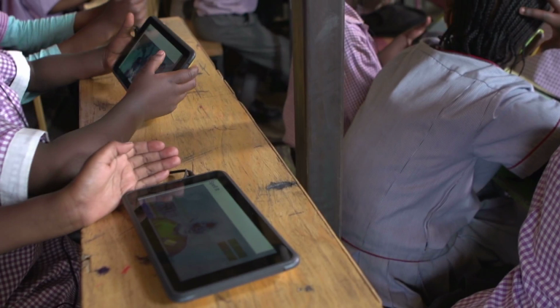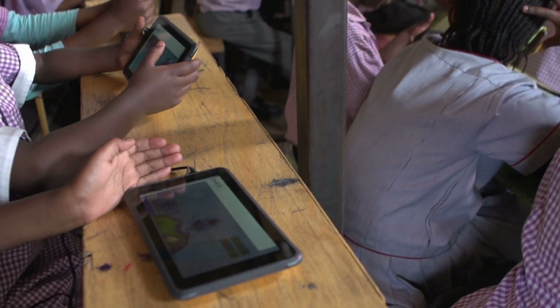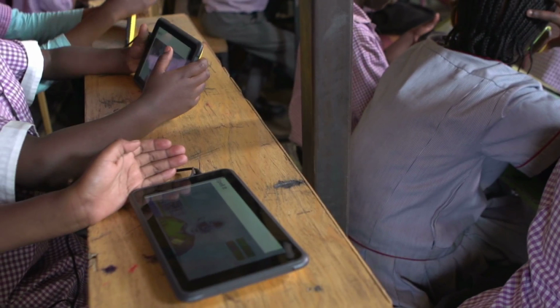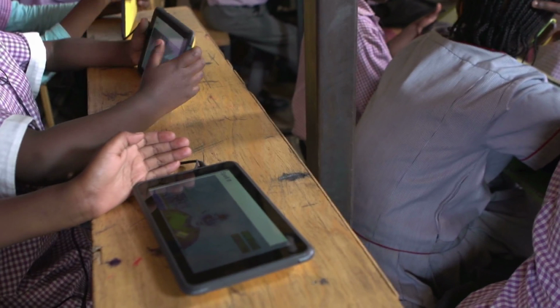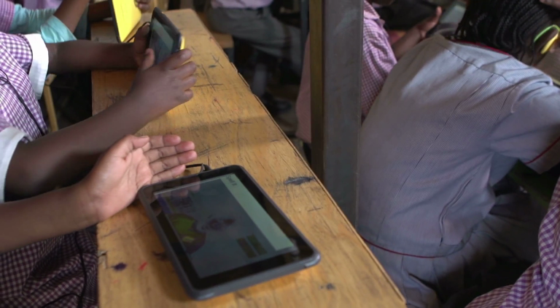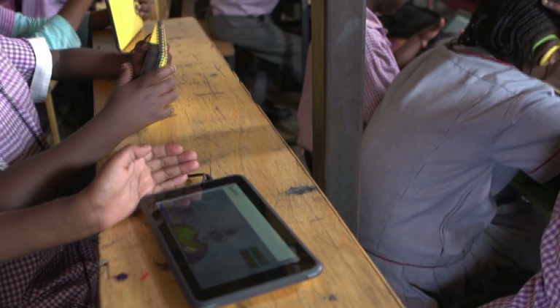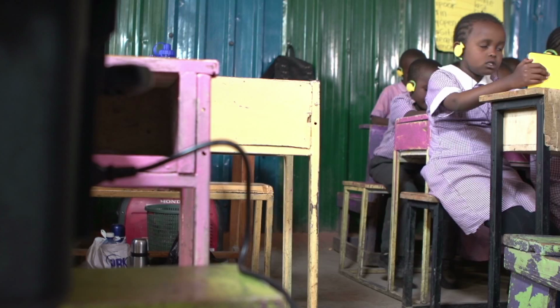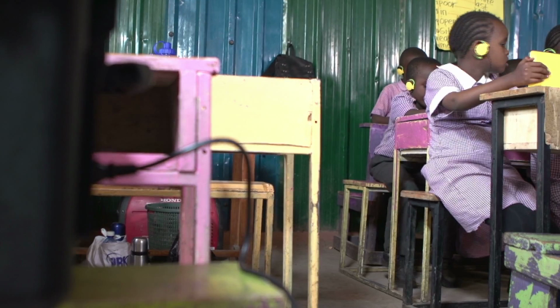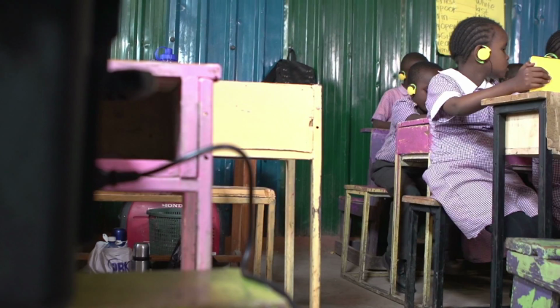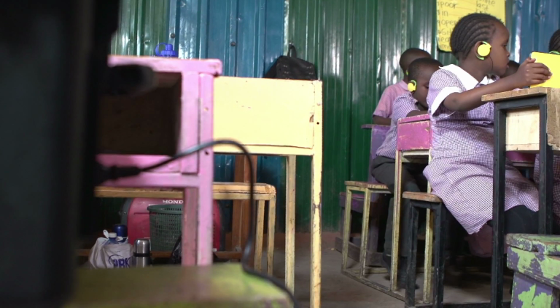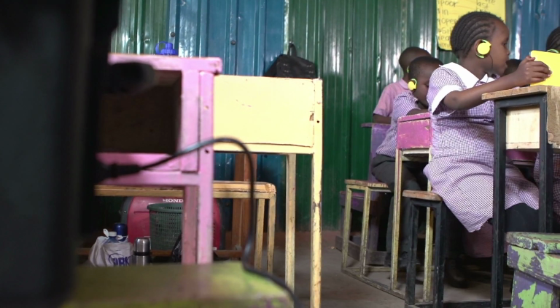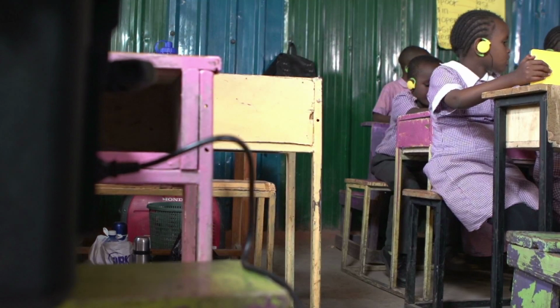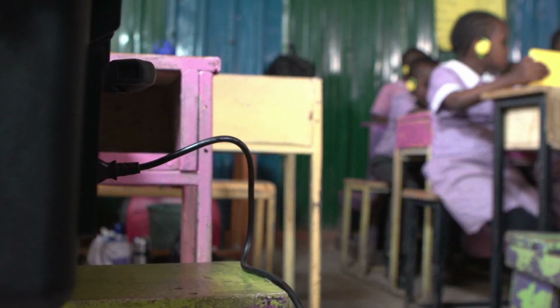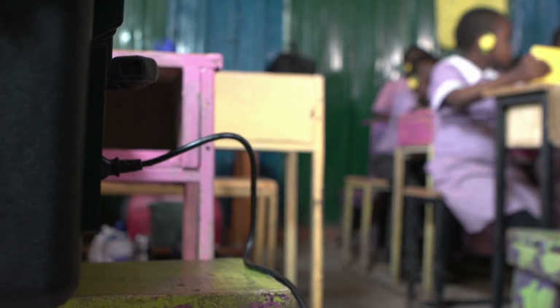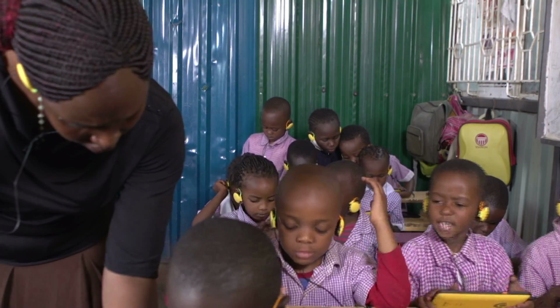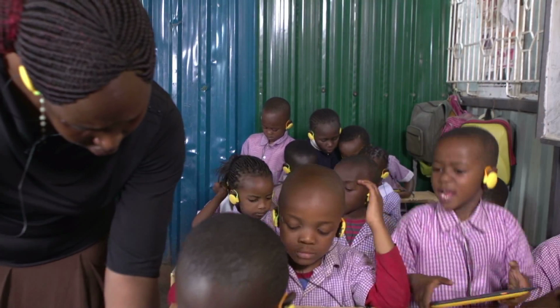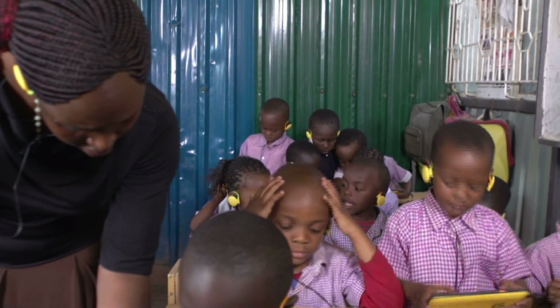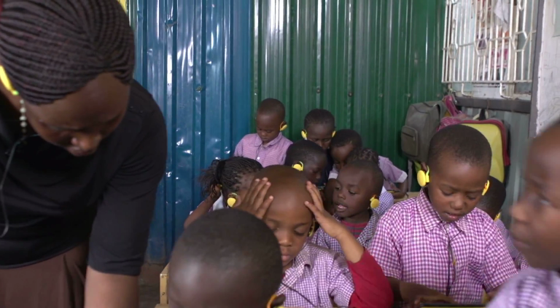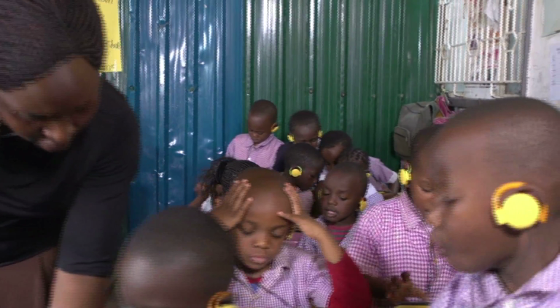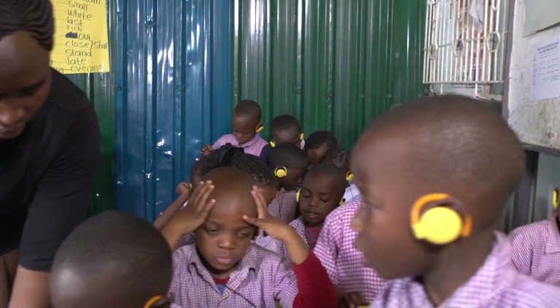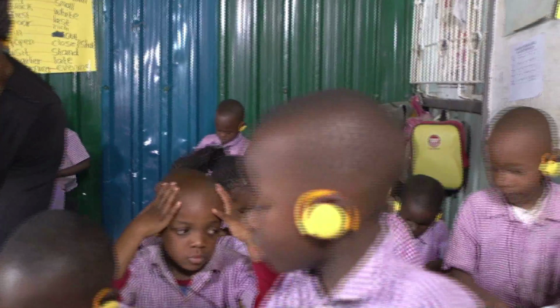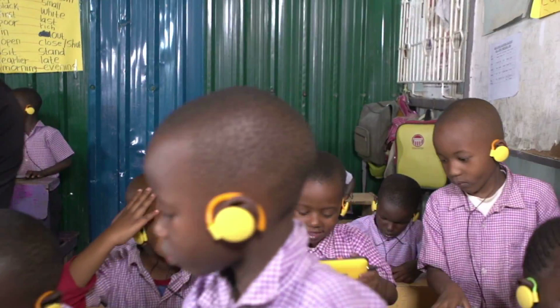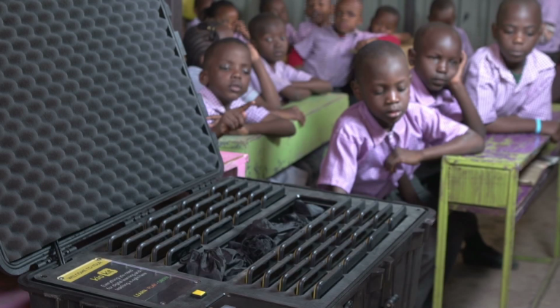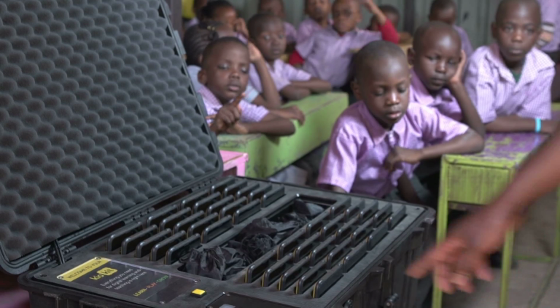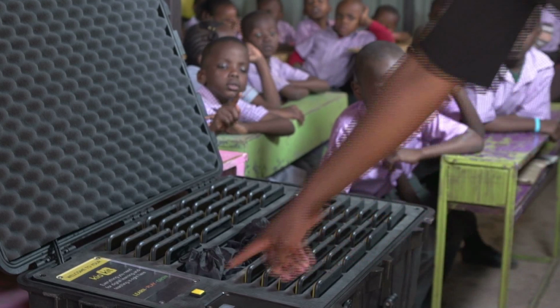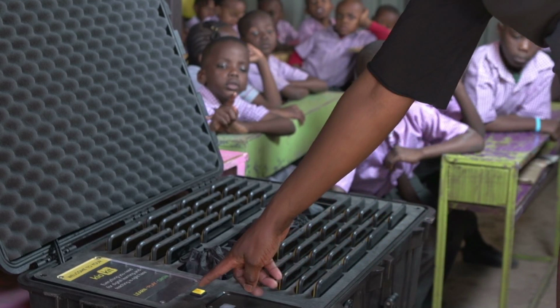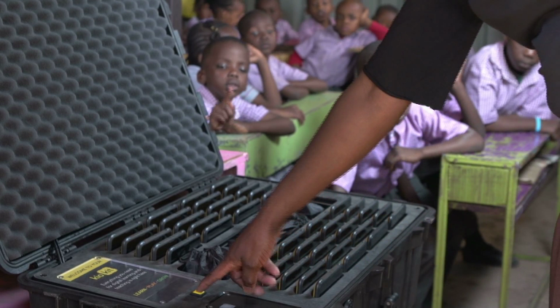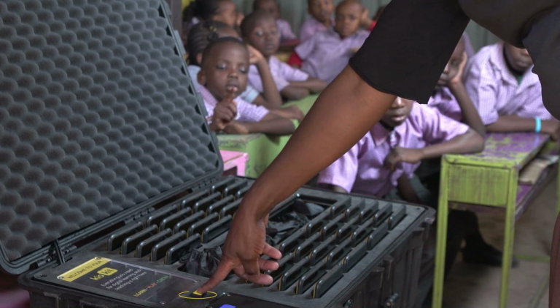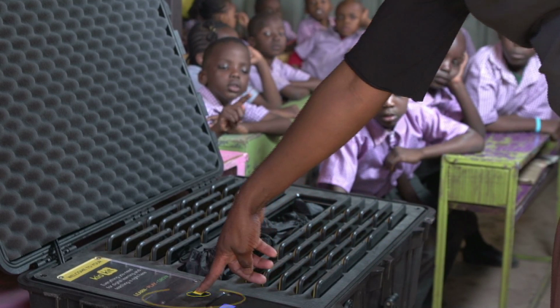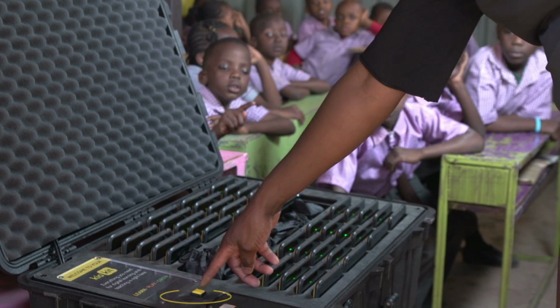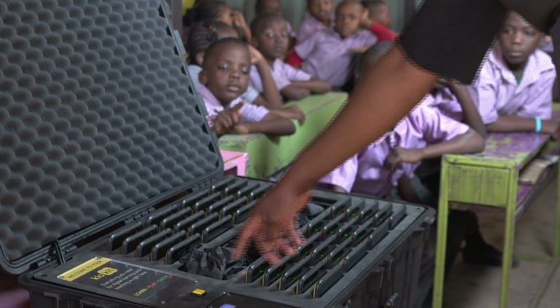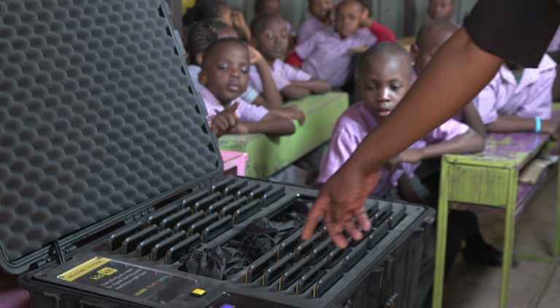To keep the setup simple, the Kyo Kit only has one cable — its PowerCore. Because the classroom experience is so important to us, we designed the entire platform to be turned on and off from a single button.